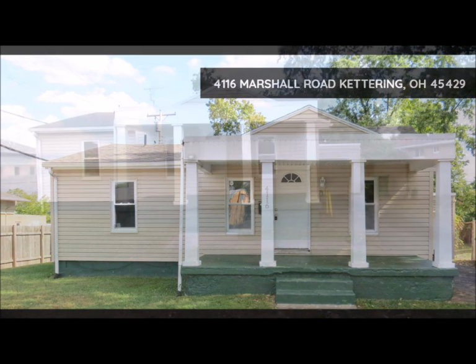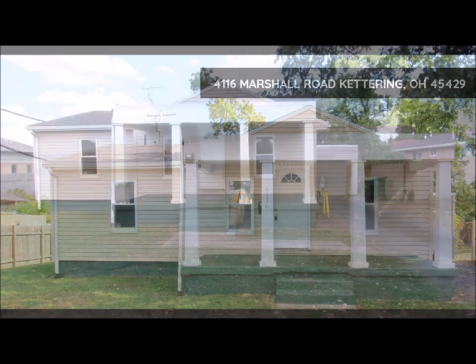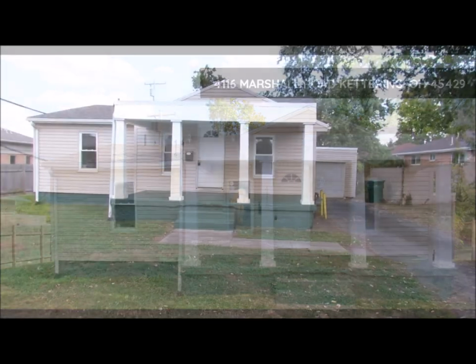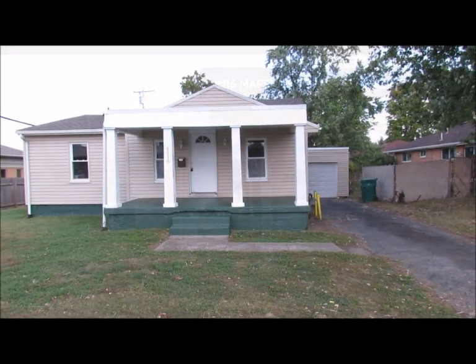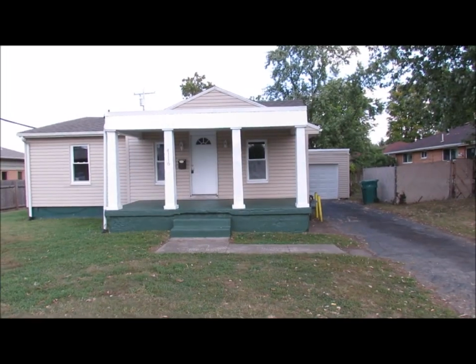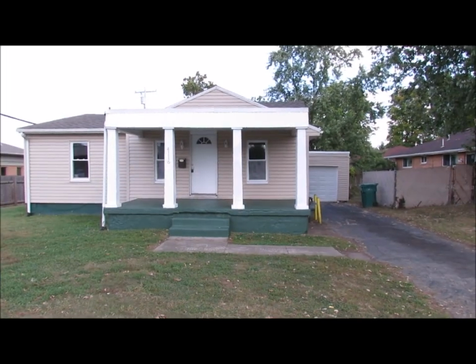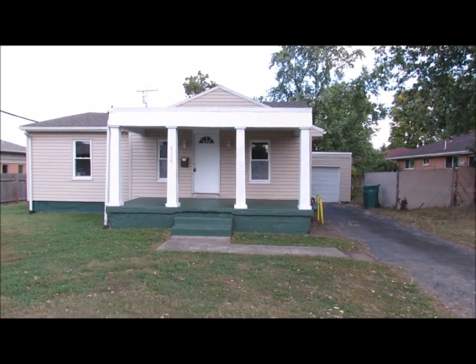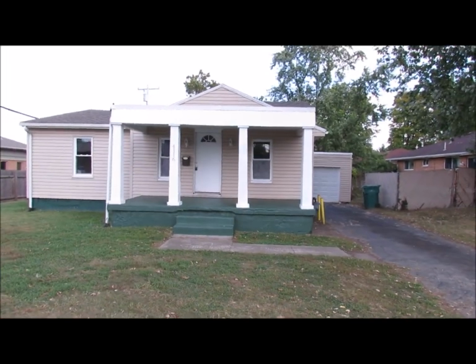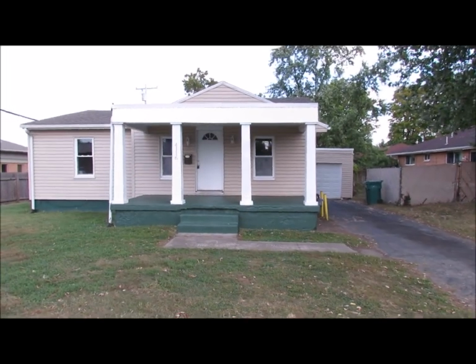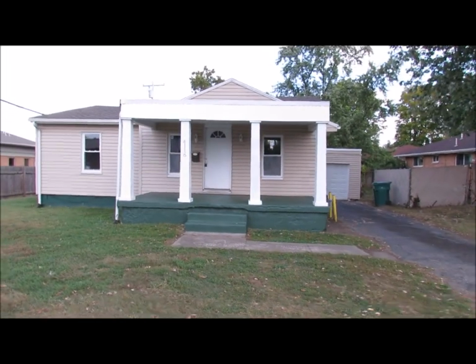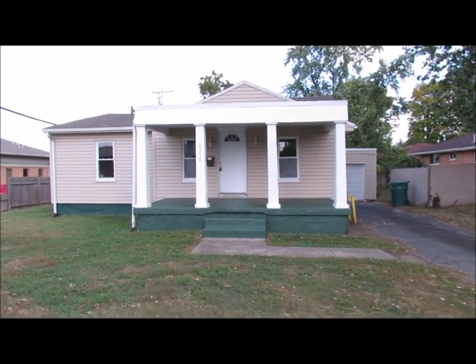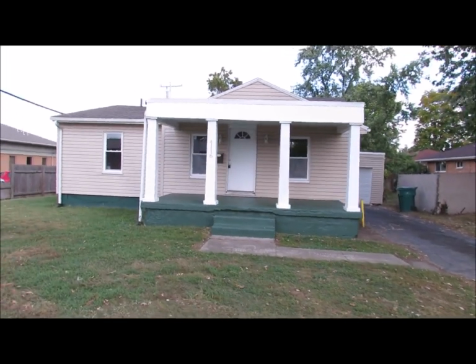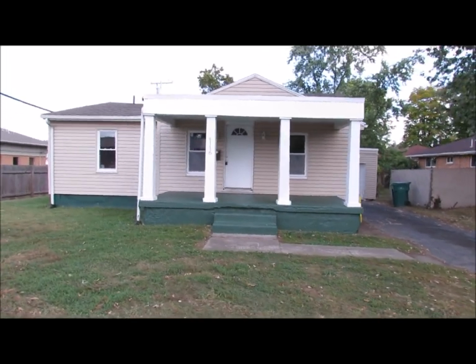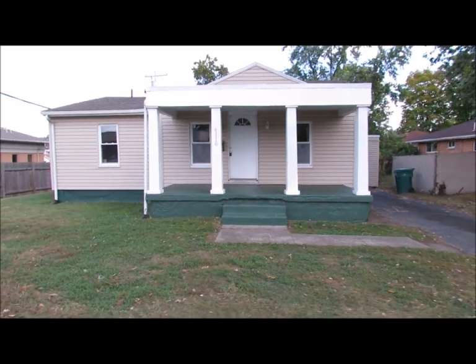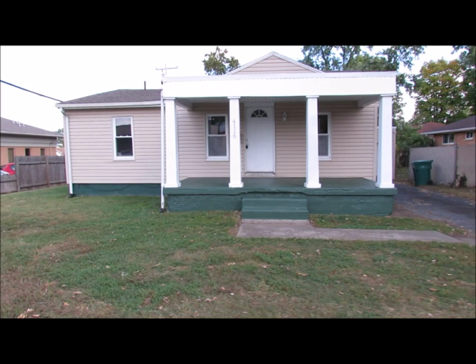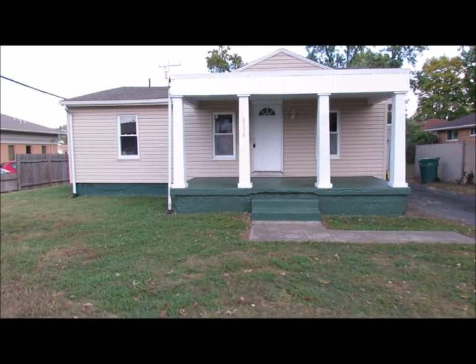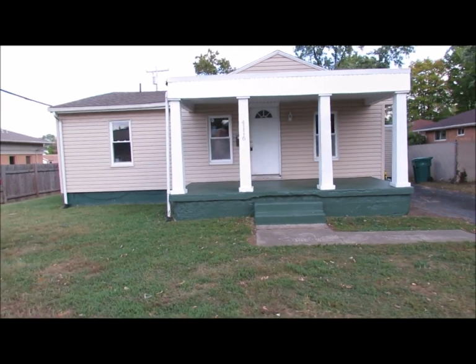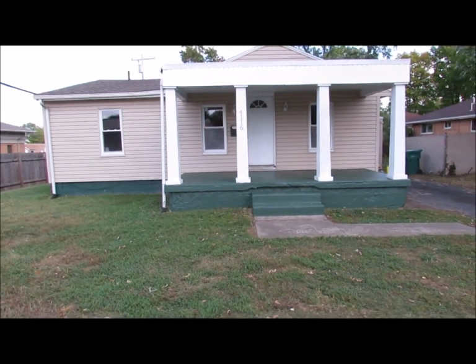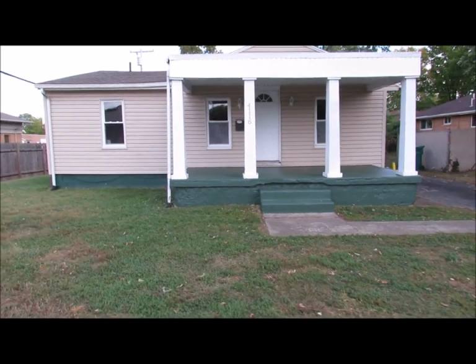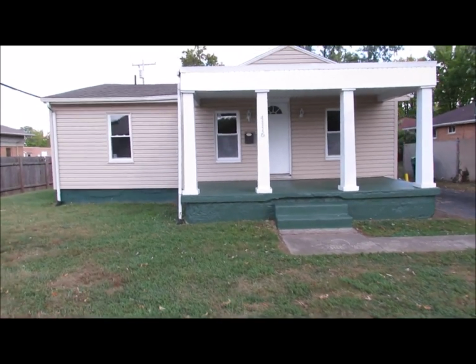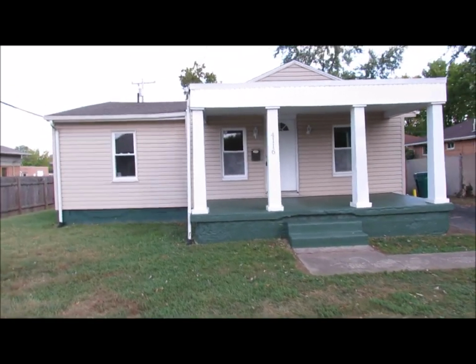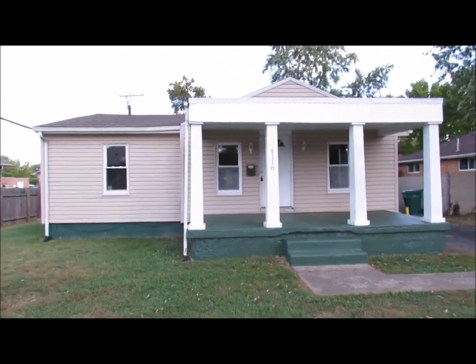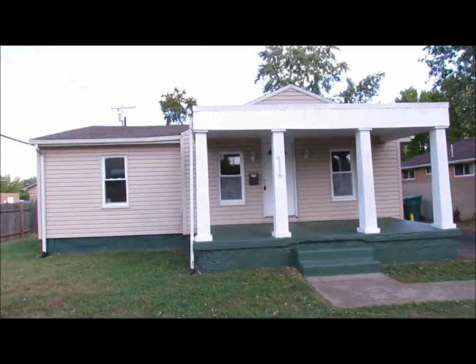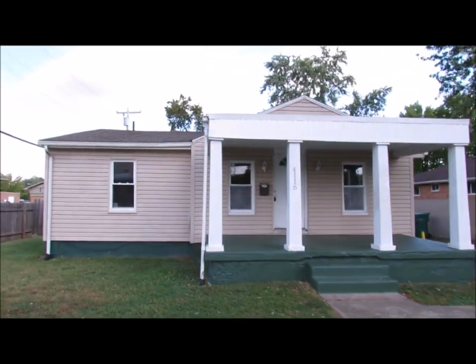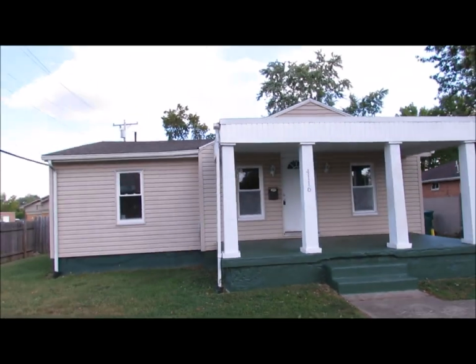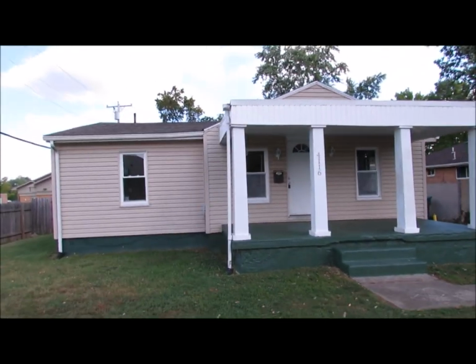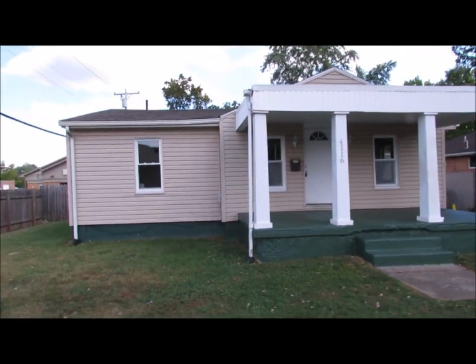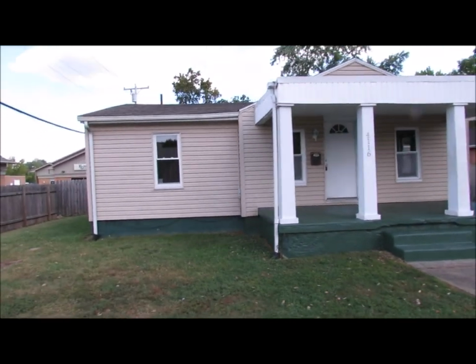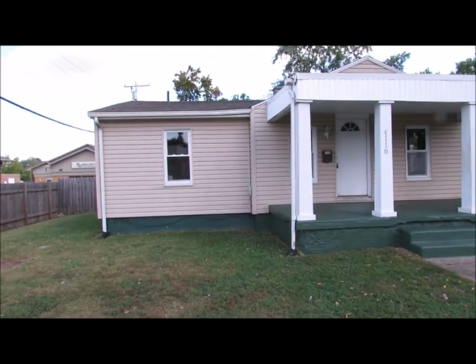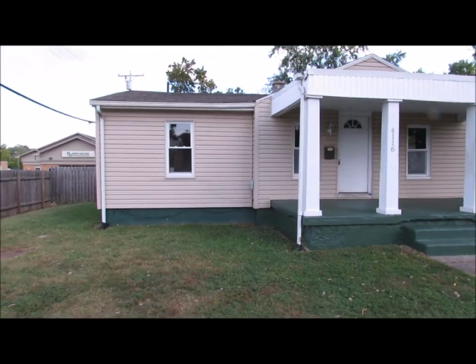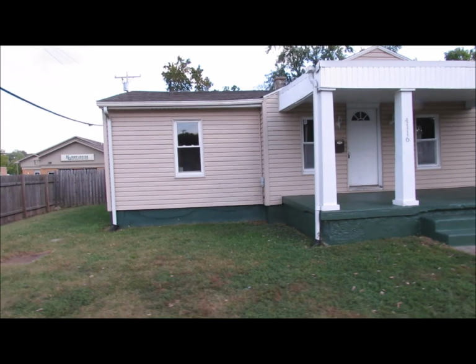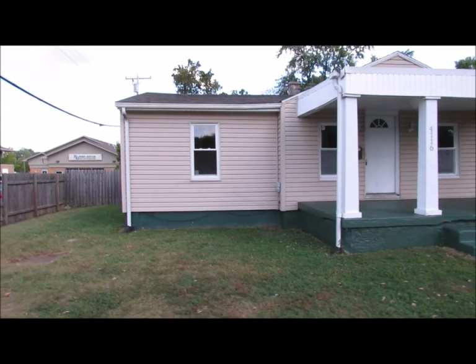Hello and welcome to 4116 Marshall Road here in Kettering. This is a three bedroom, one bath home sitting on a full basement, one car garage, fully fenced in backyard.